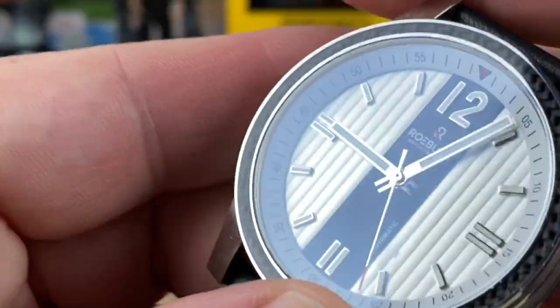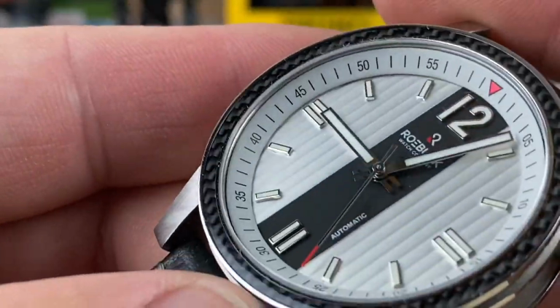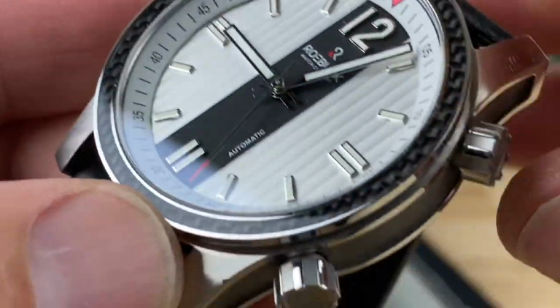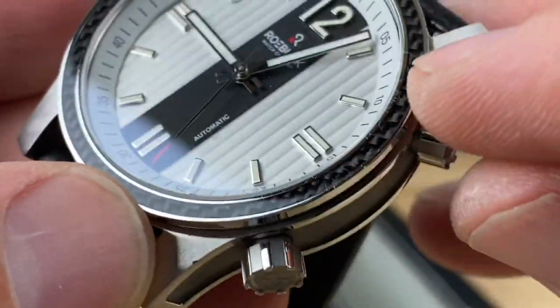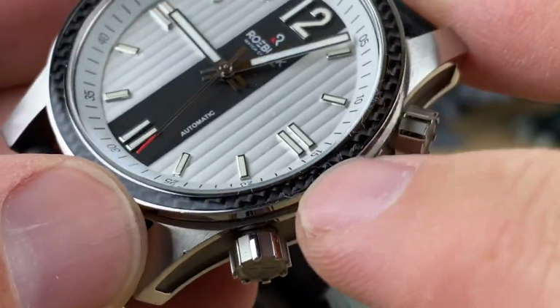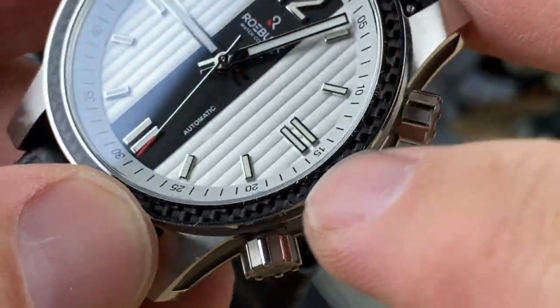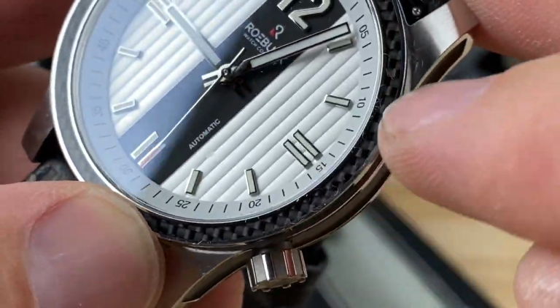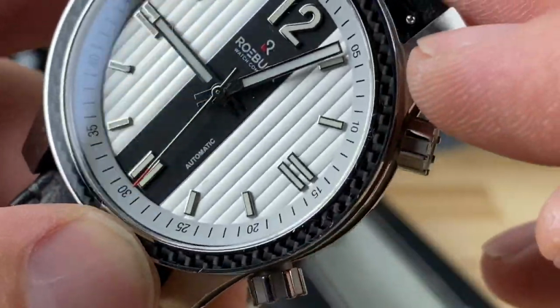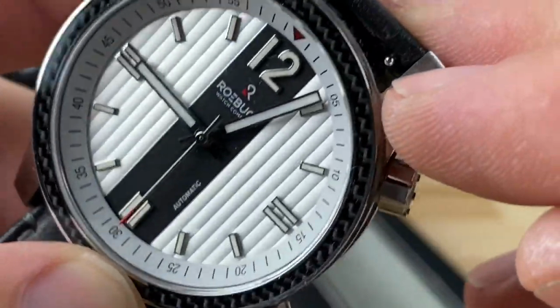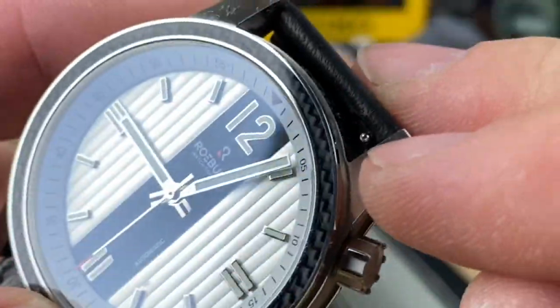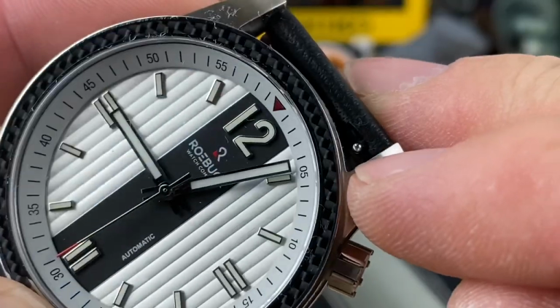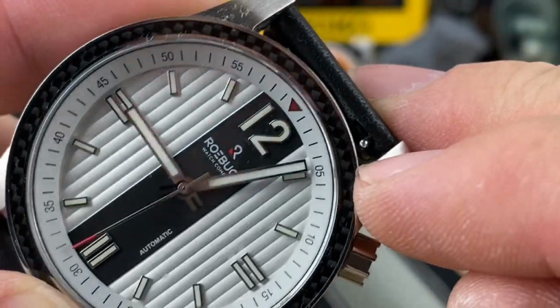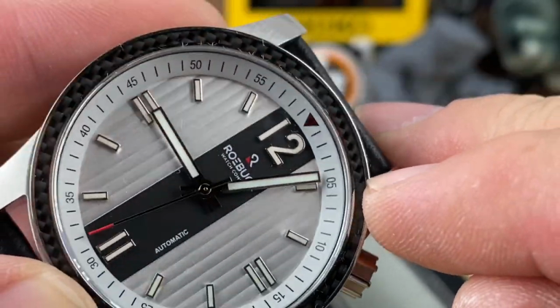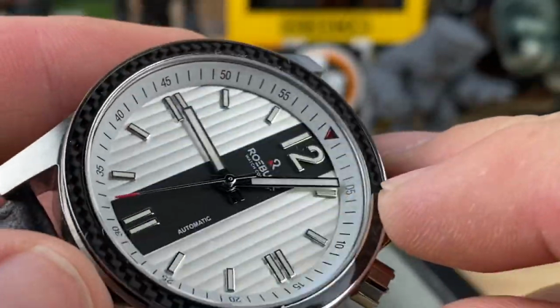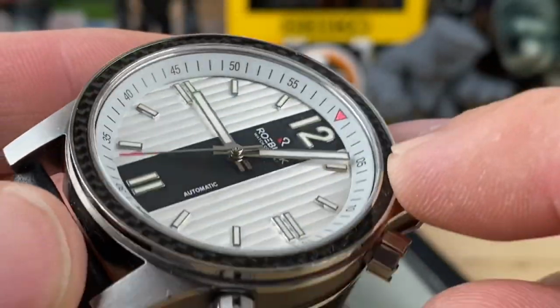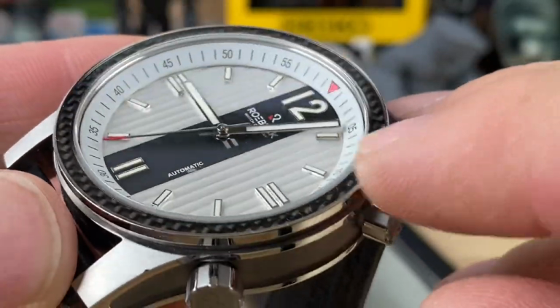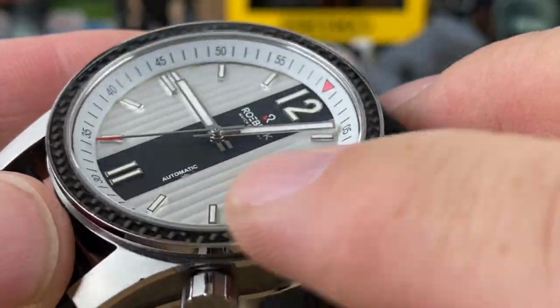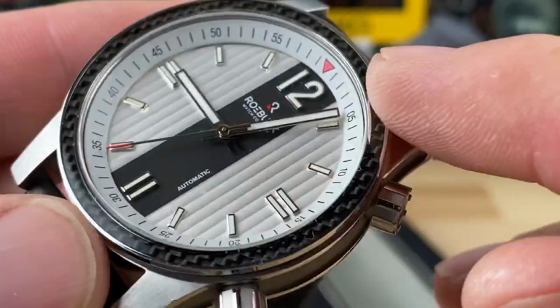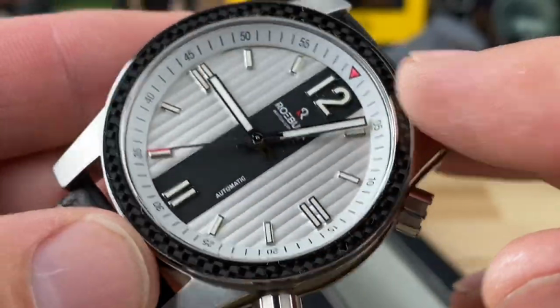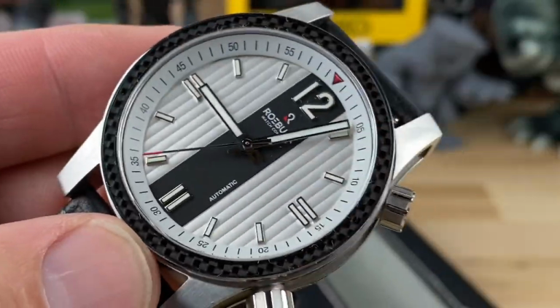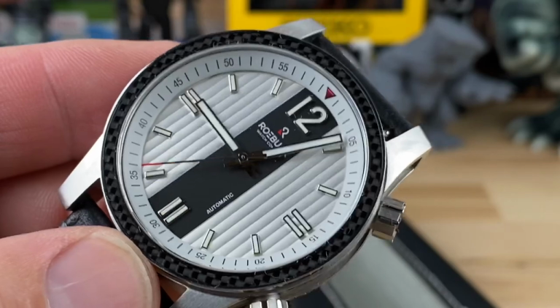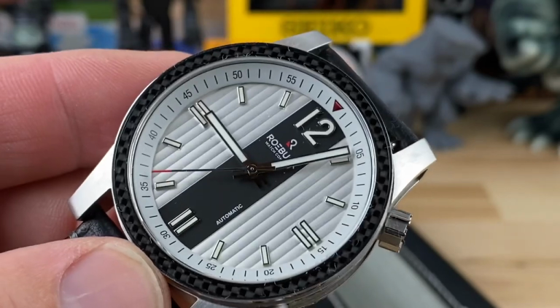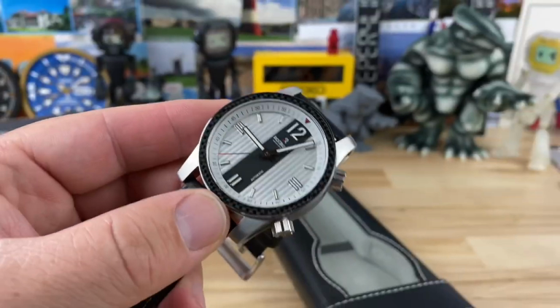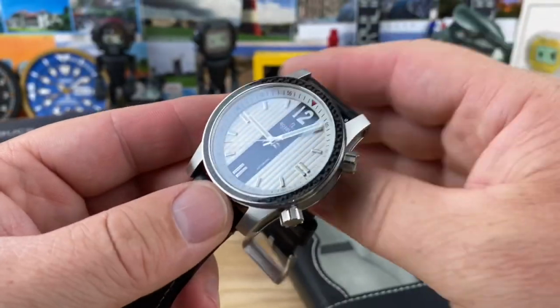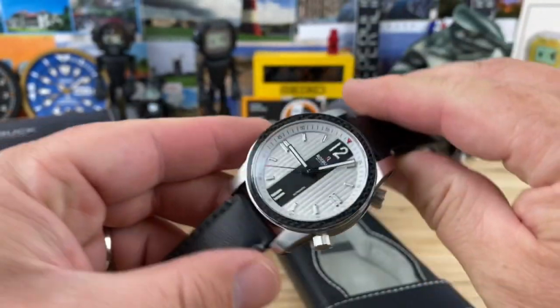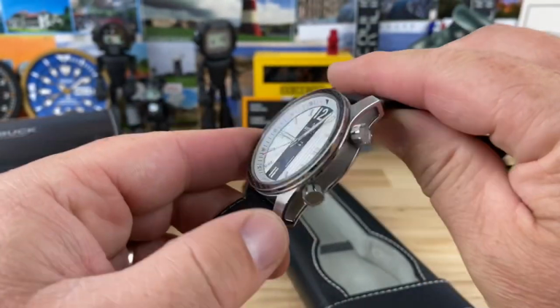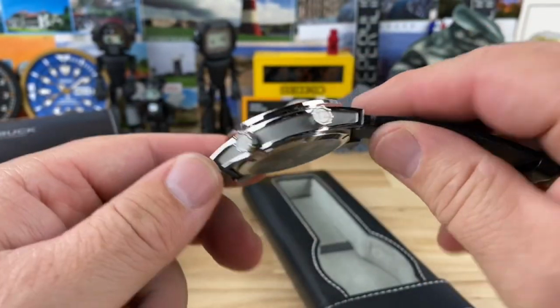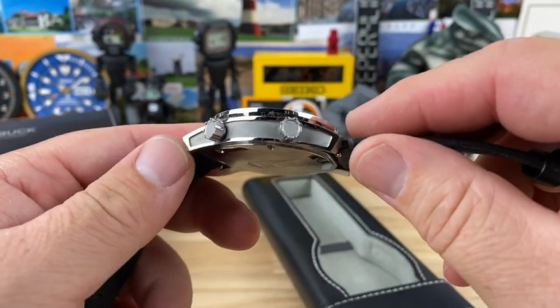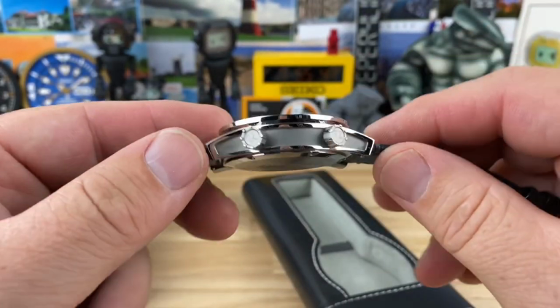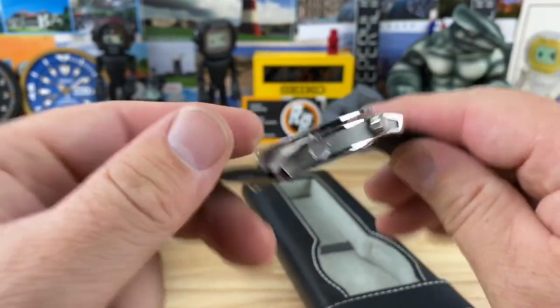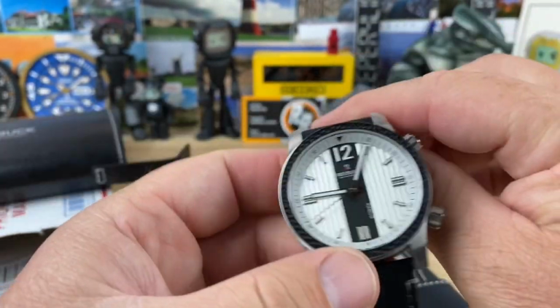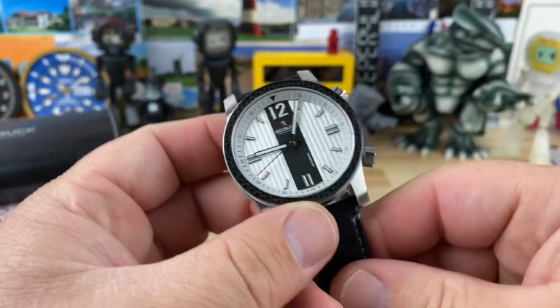I'll do a full video on it here soon, but check out that bezel inlay — it looks like real carbon fiber underneath some sort of sapphire or something. I haven't seen that done before, that looks pretty cool.